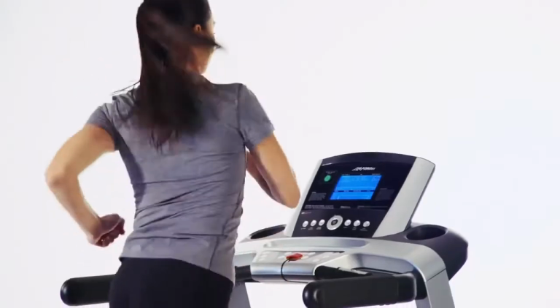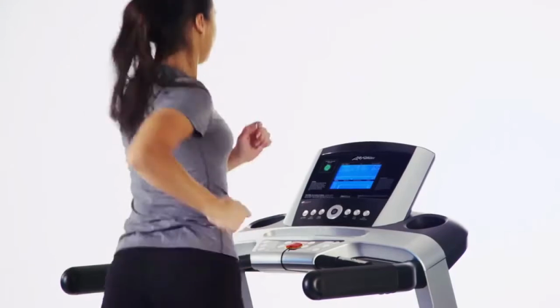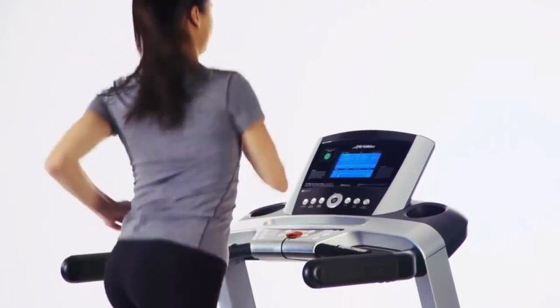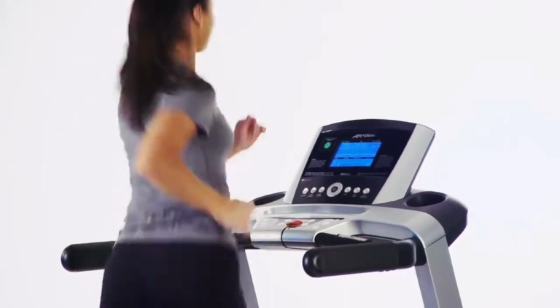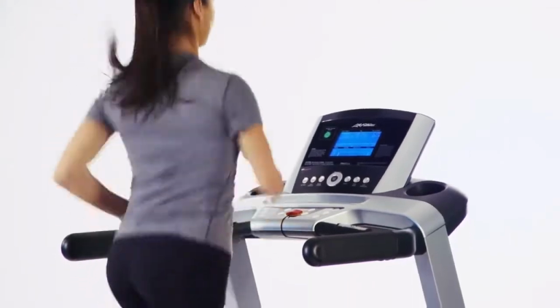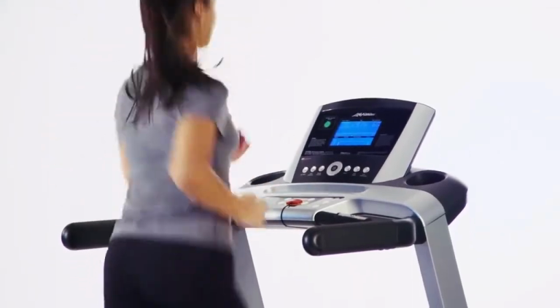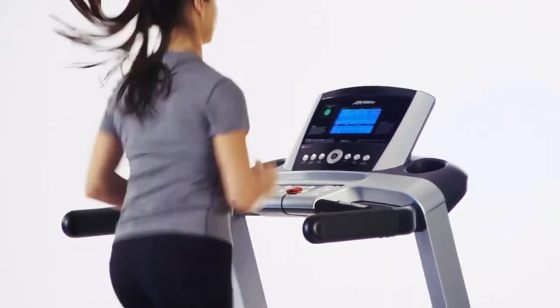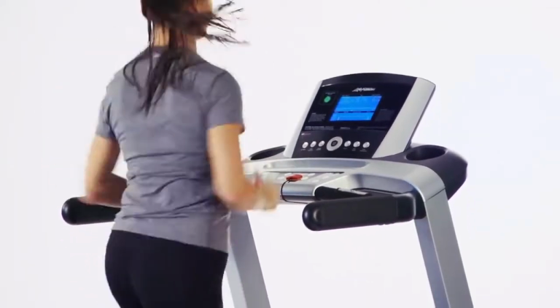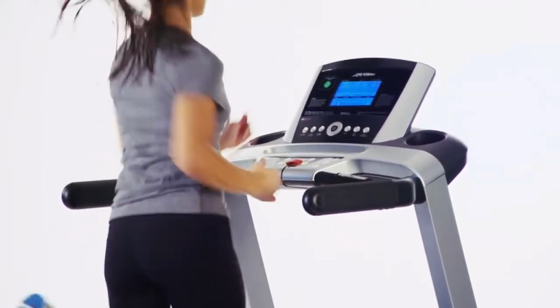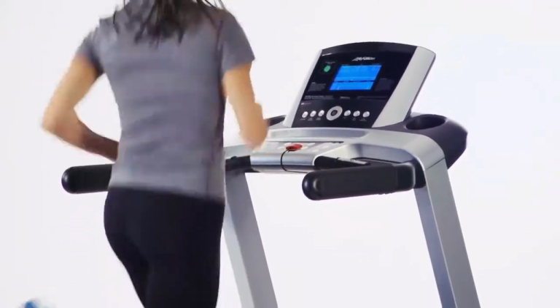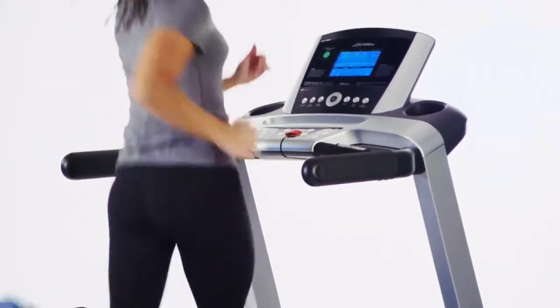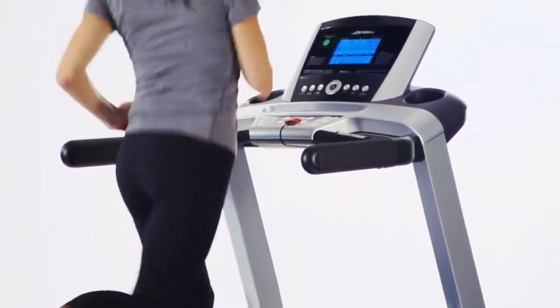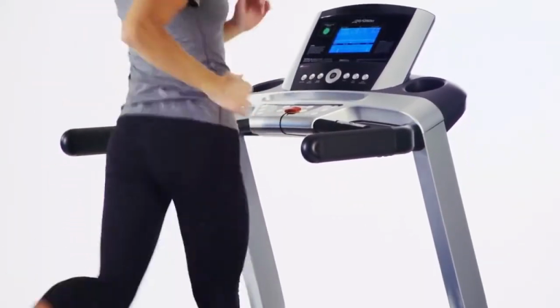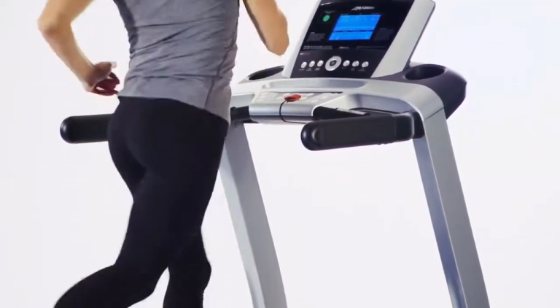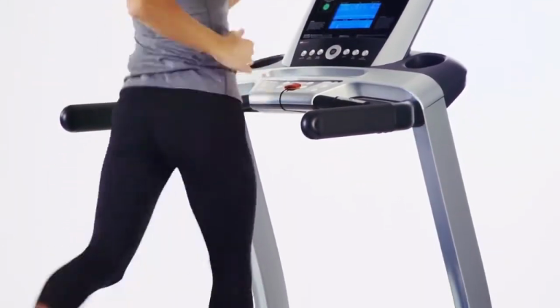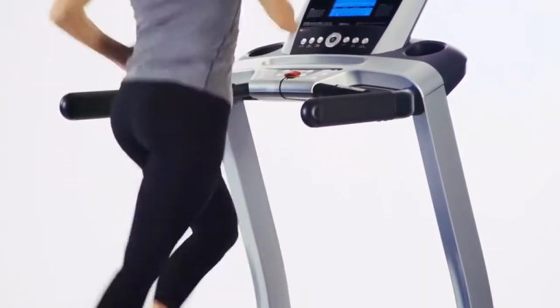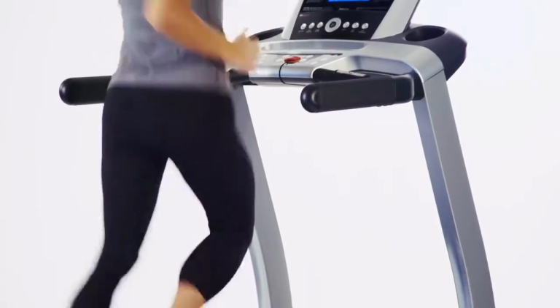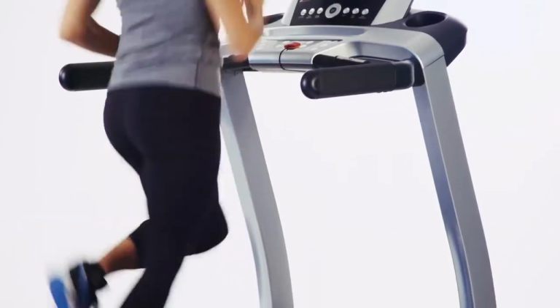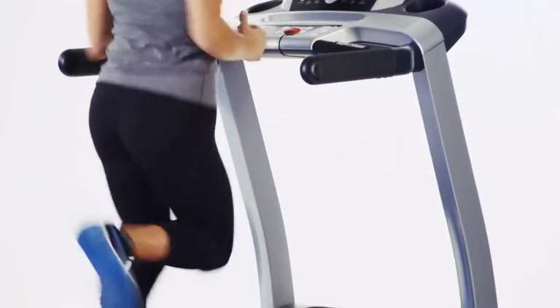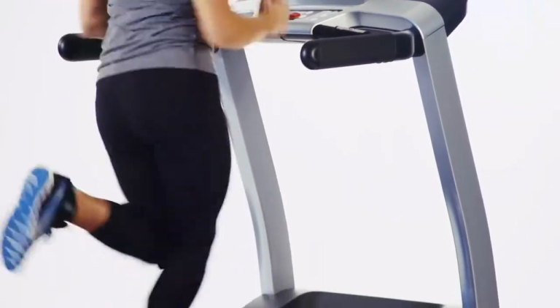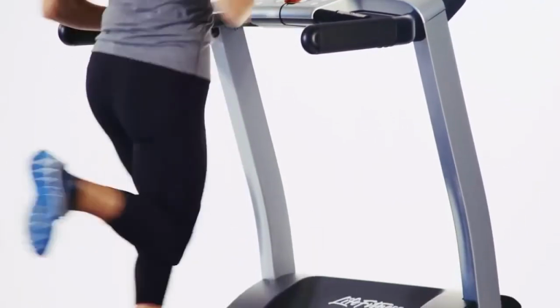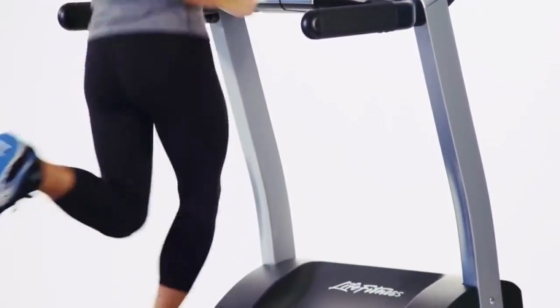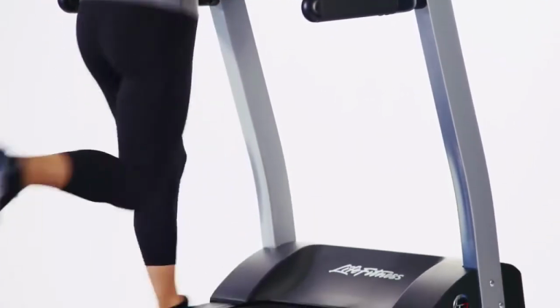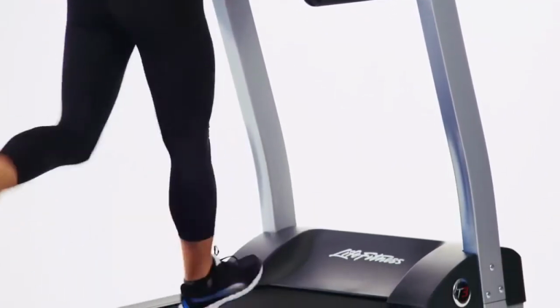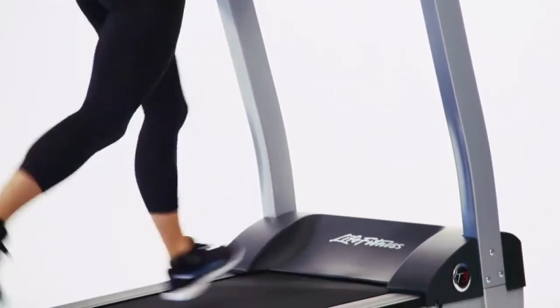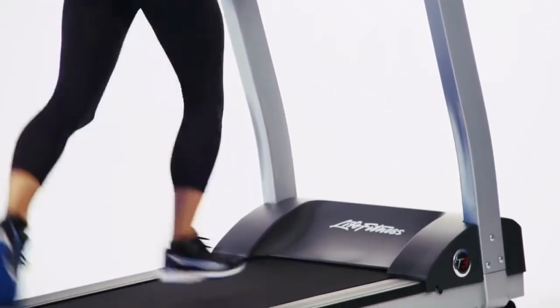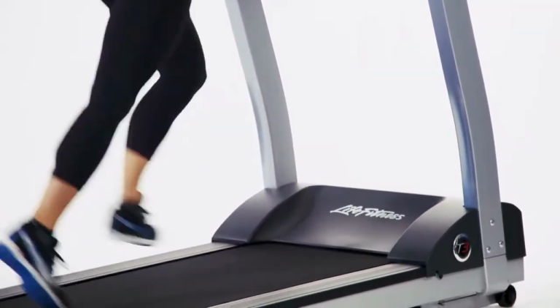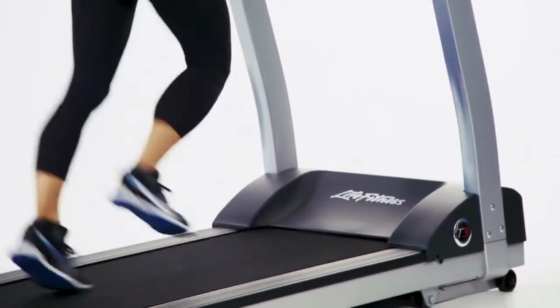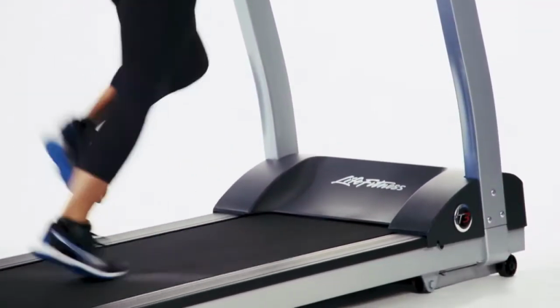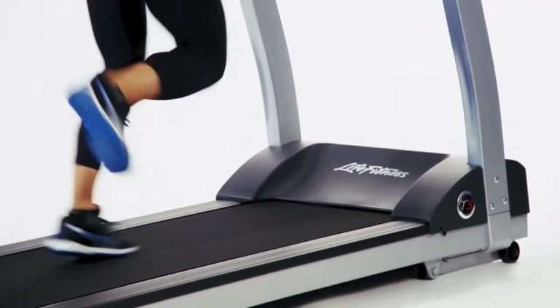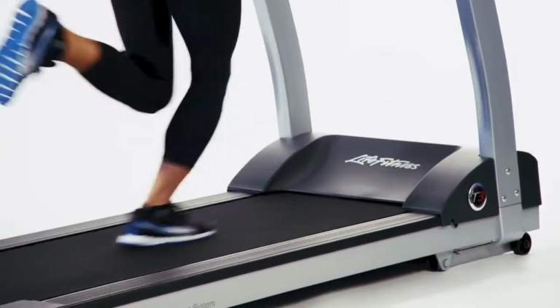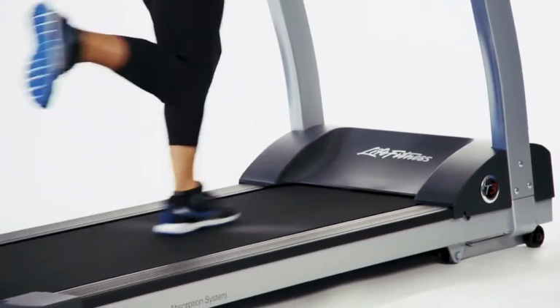As the inventor of the first computerized workout equipment, Life Fitness' heritage, biomechanics, and durability are why more people choose Life Fitness every day than any other brand in the world.